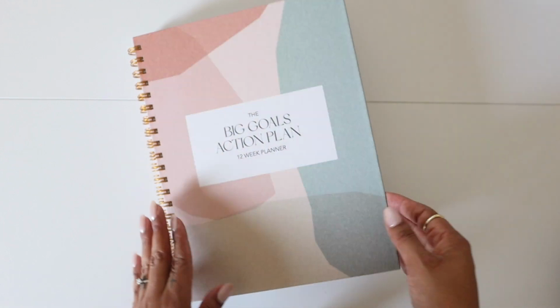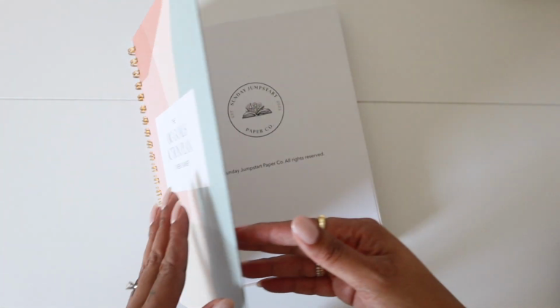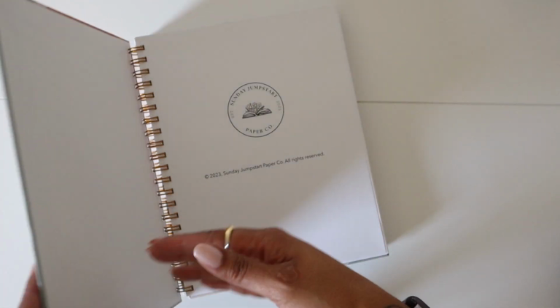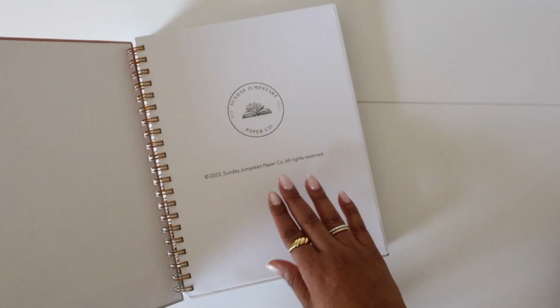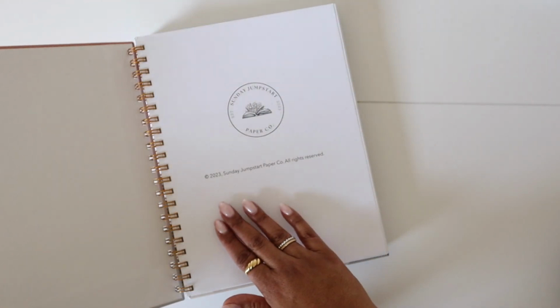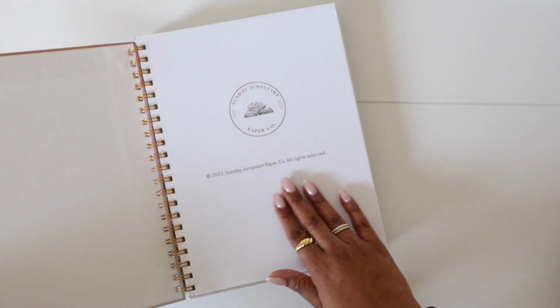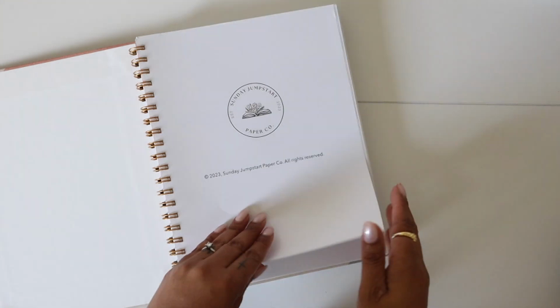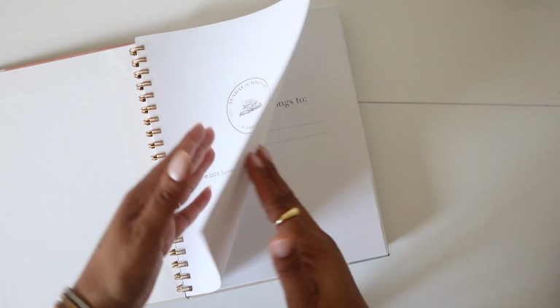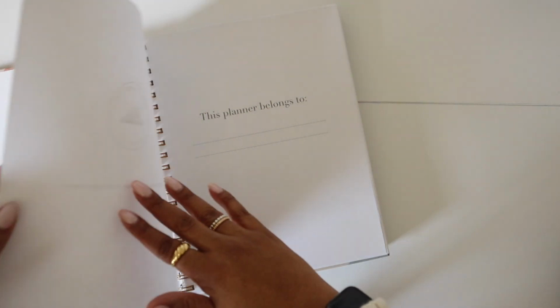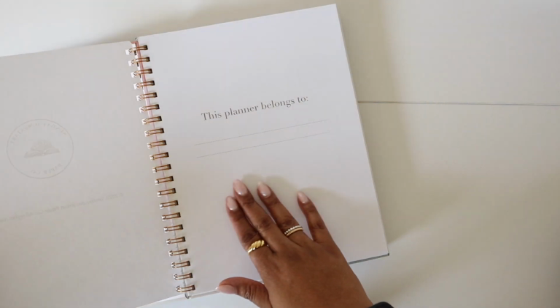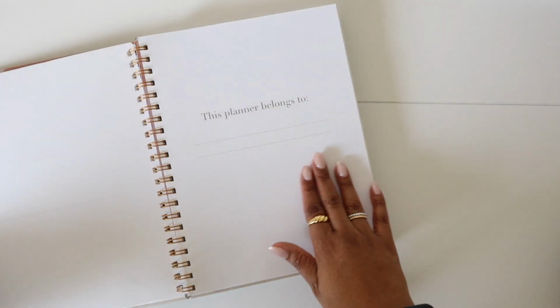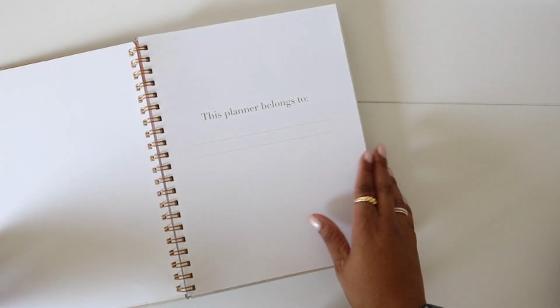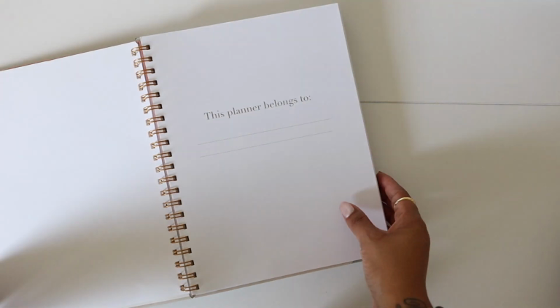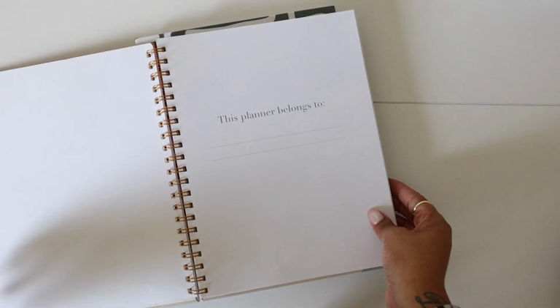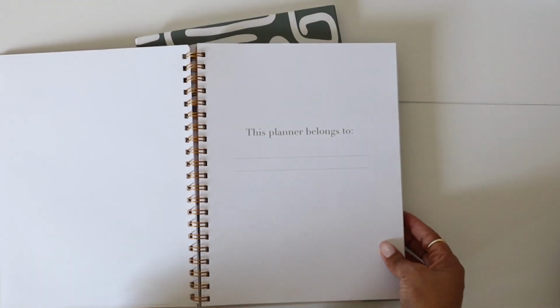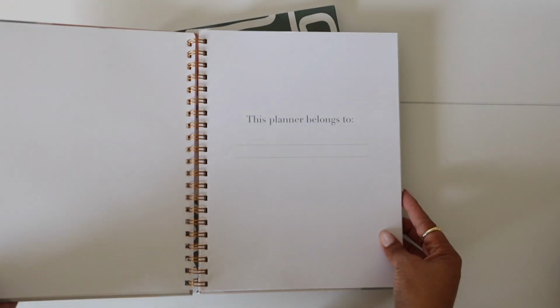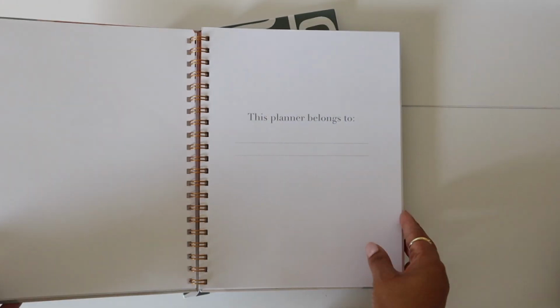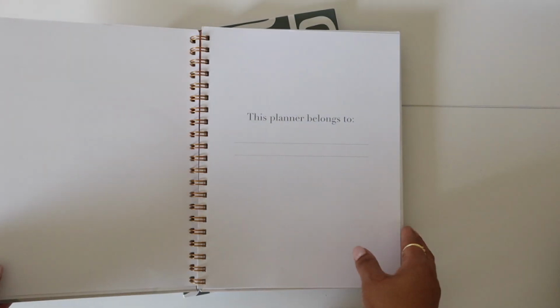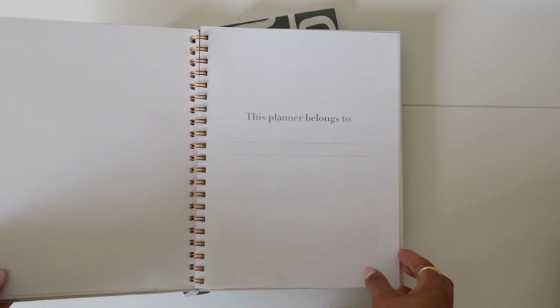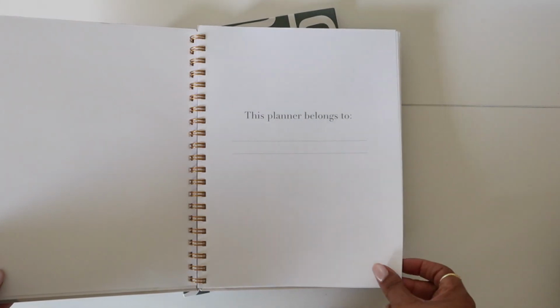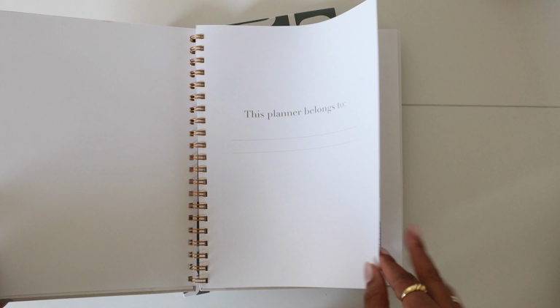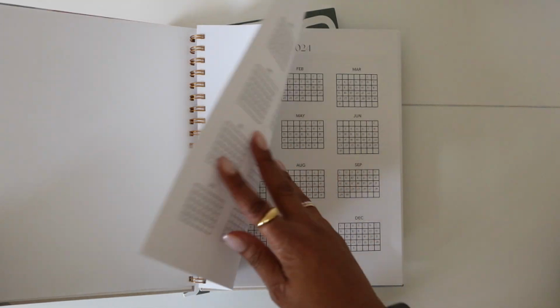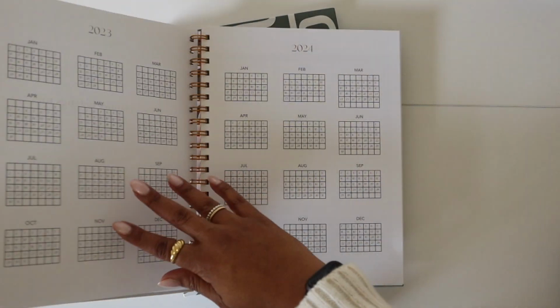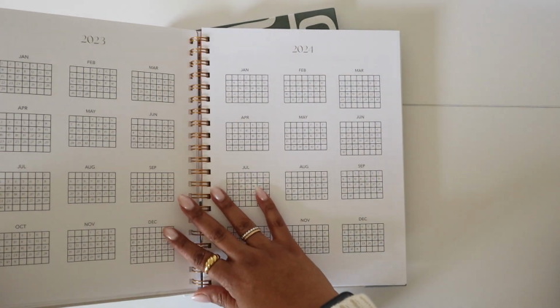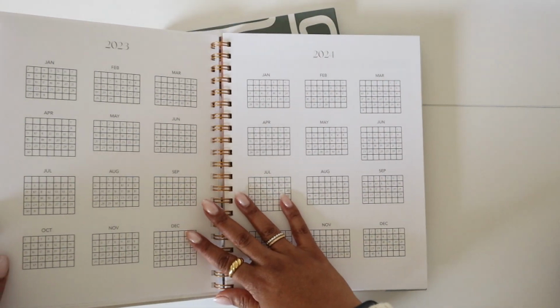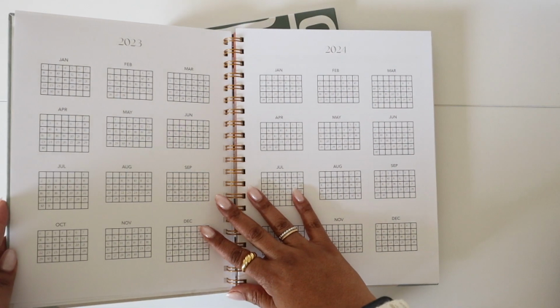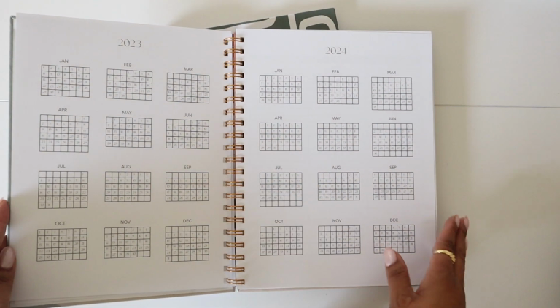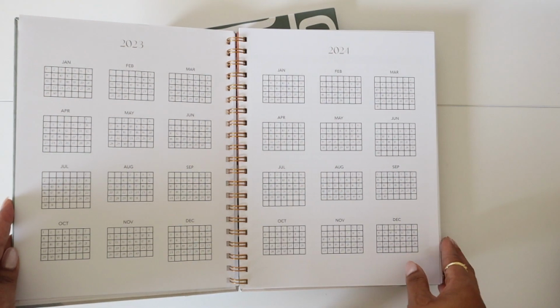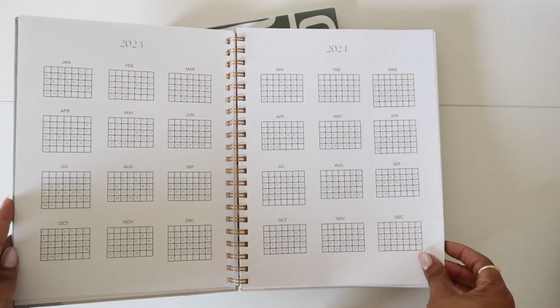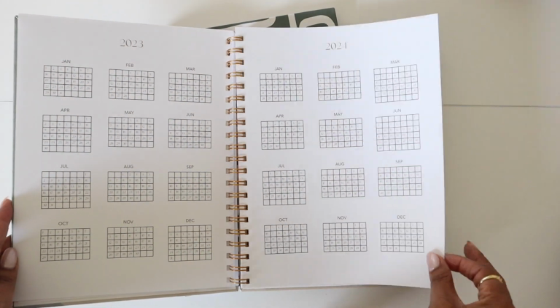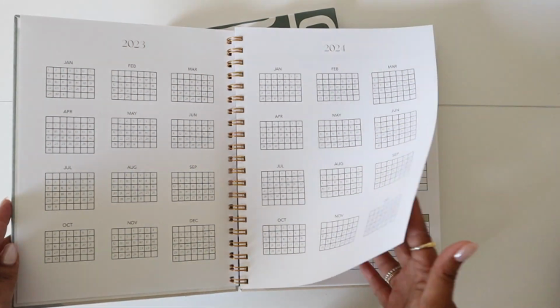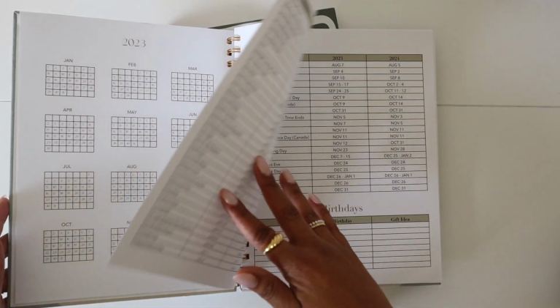So it's a 12-week undated planner. When you open it, you'll see our logo. This planner belongs to Paige — that is for you, my dear. Then after that, you're going to see our 2023 and 2024 year-at-a-glance calendars.